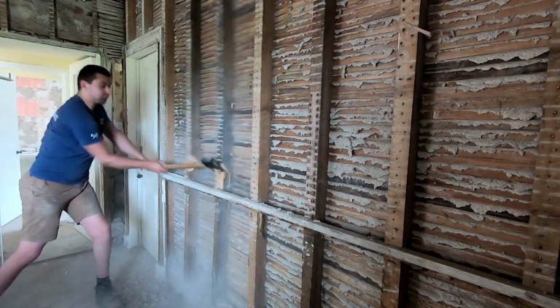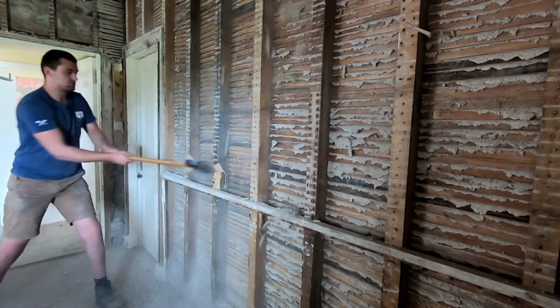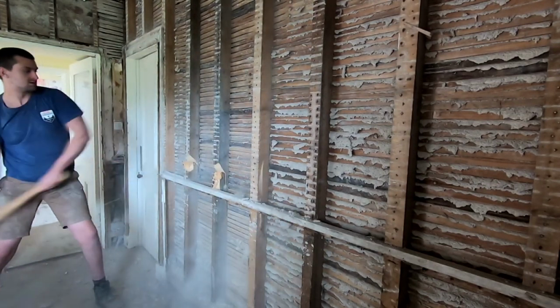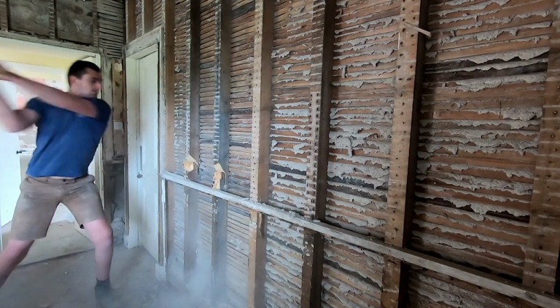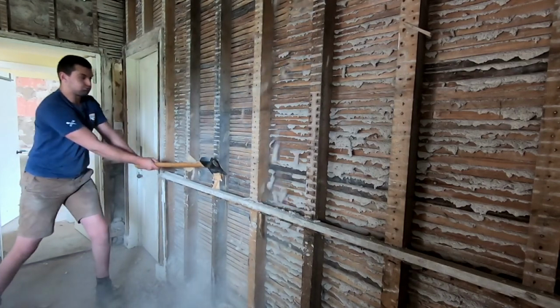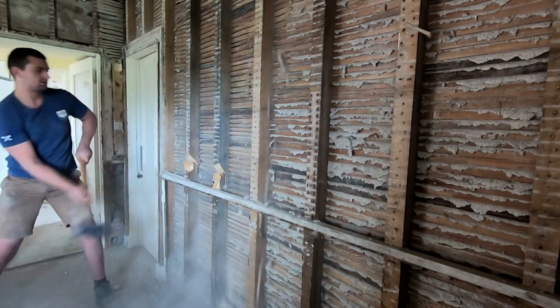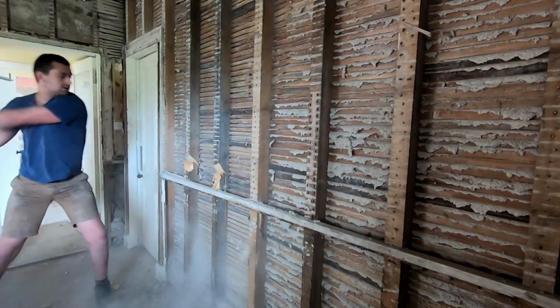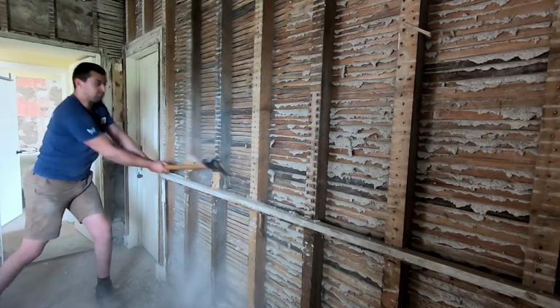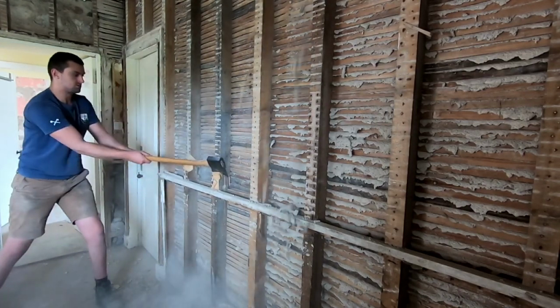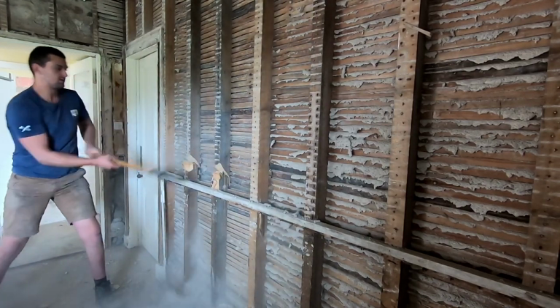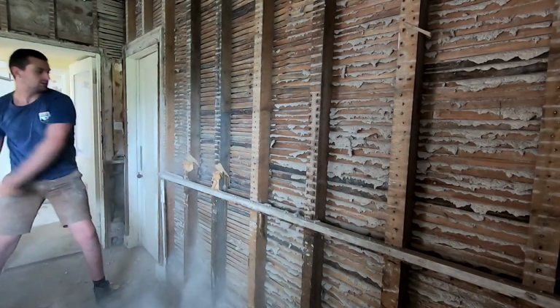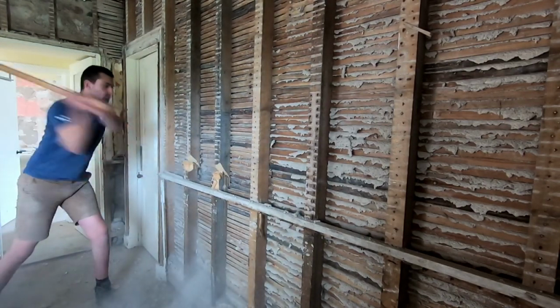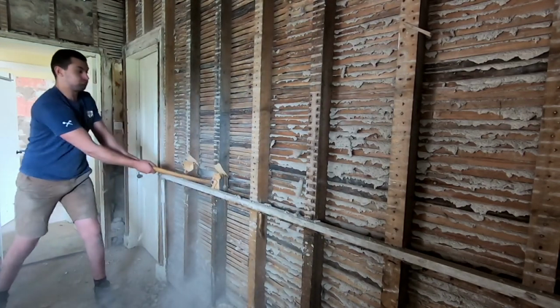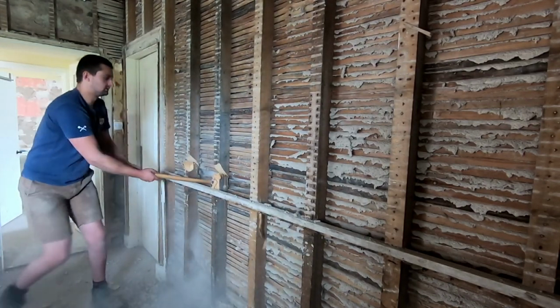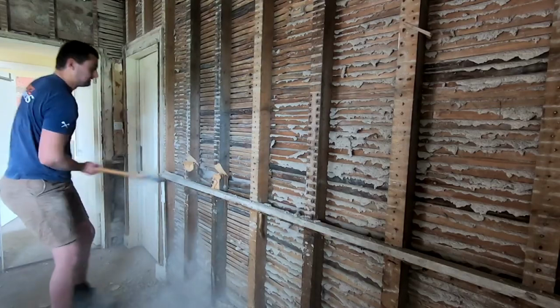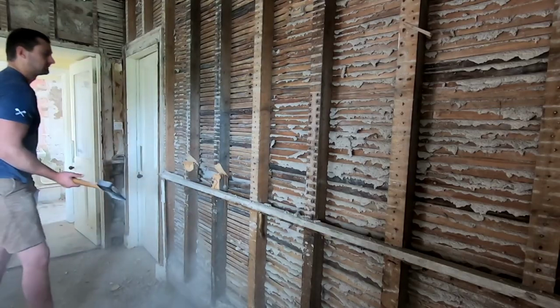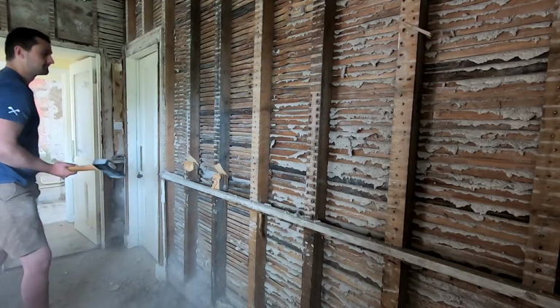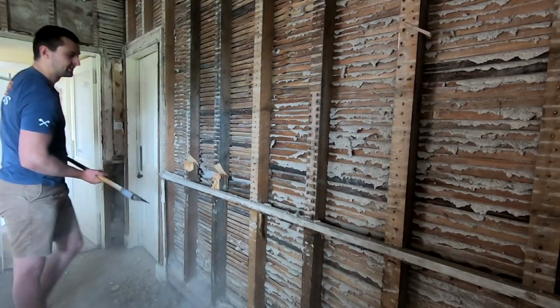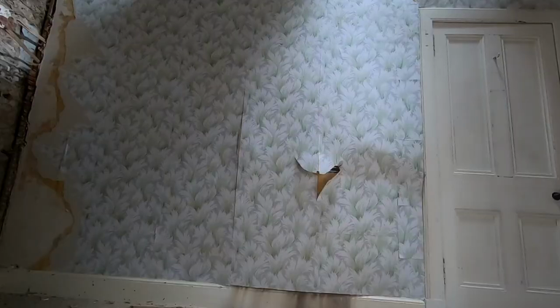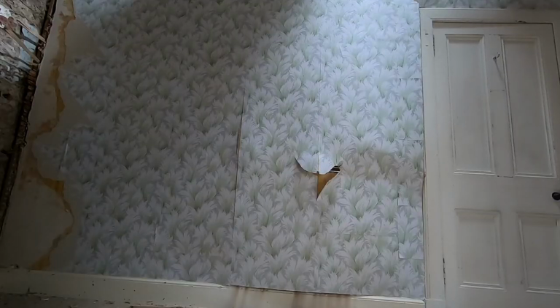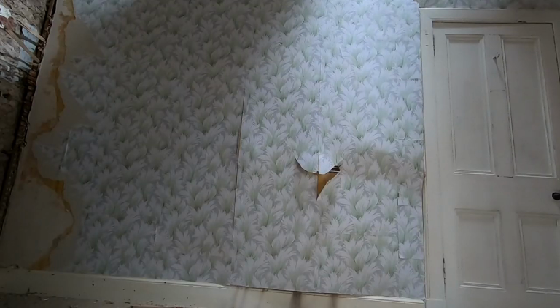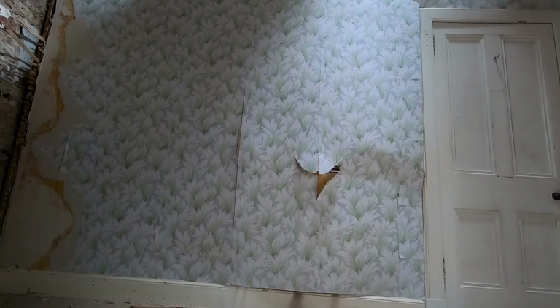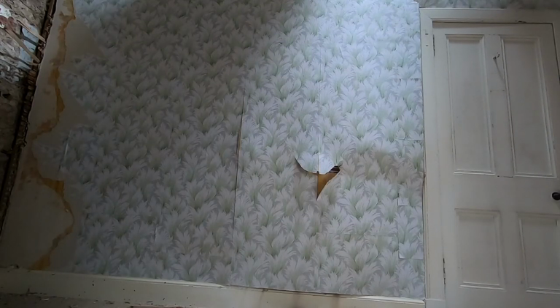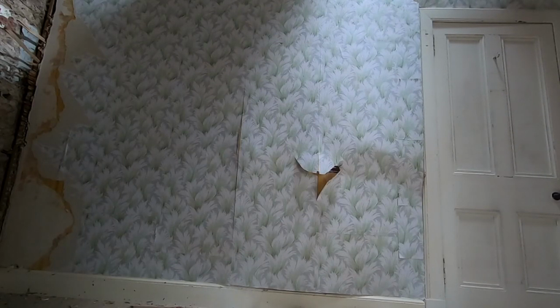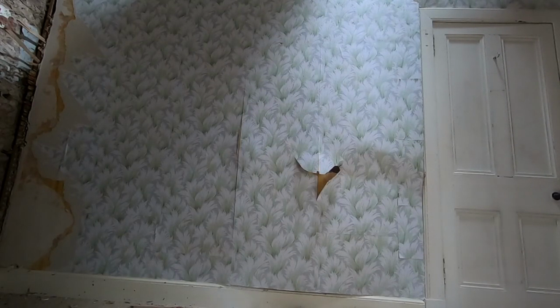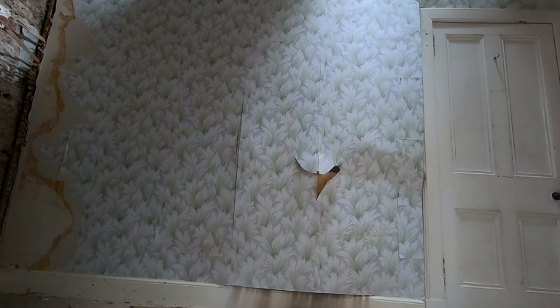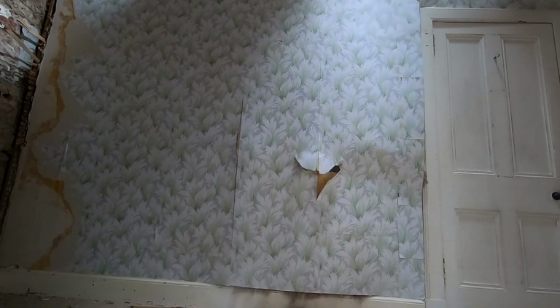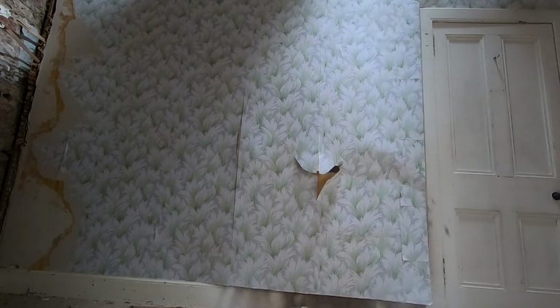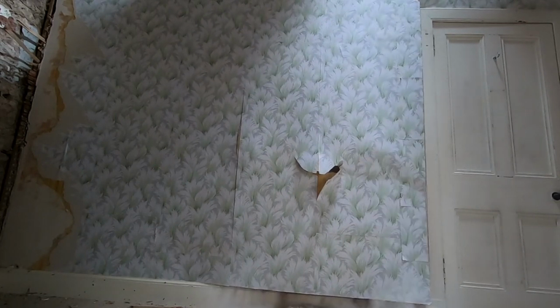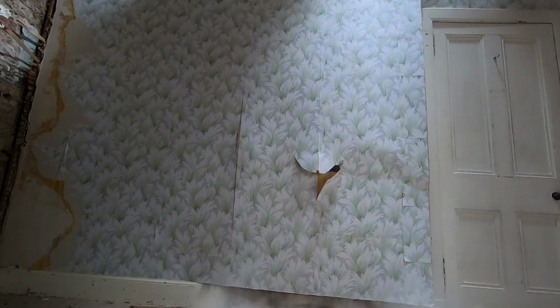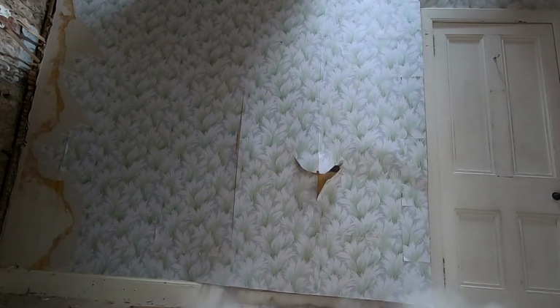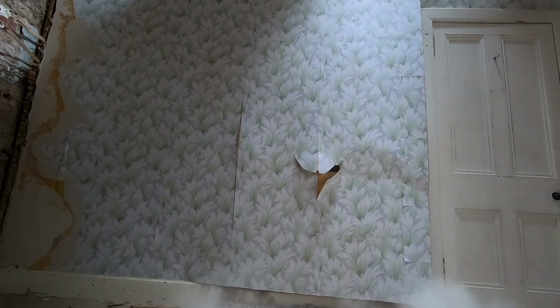I wasn't actually here when he filmed some of these things as I was working, so I was really grateful for him to film some of these clips for me. You can see he did a really good job getting some great footage together.